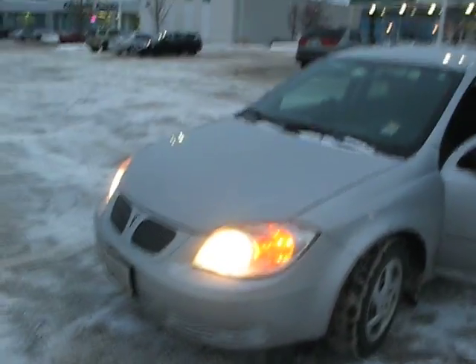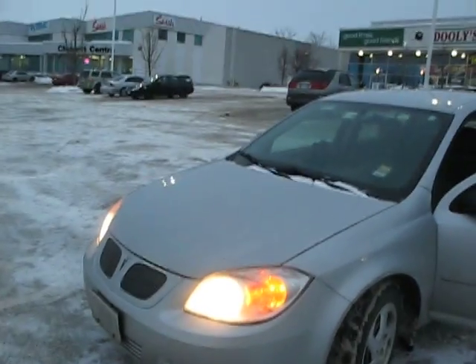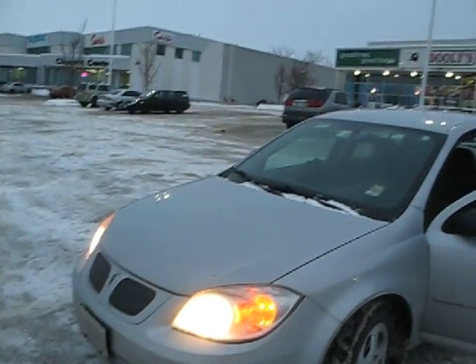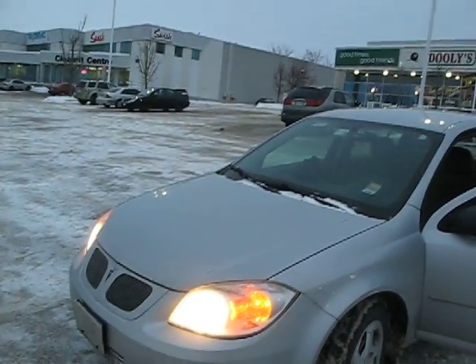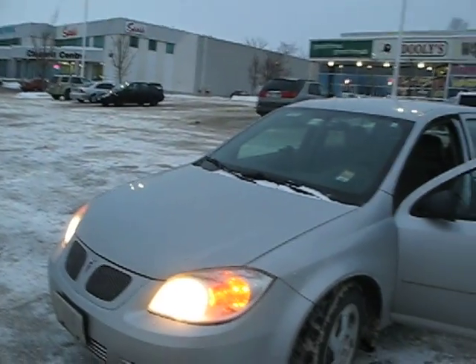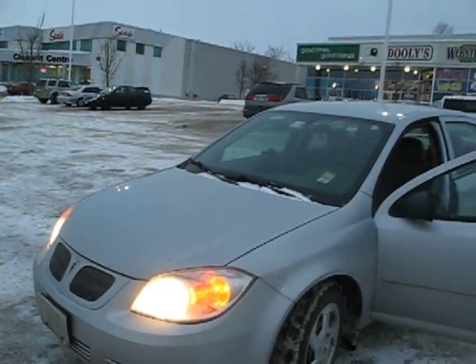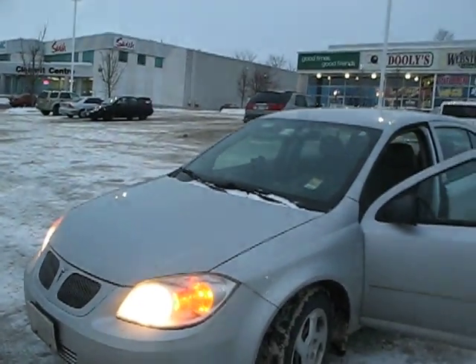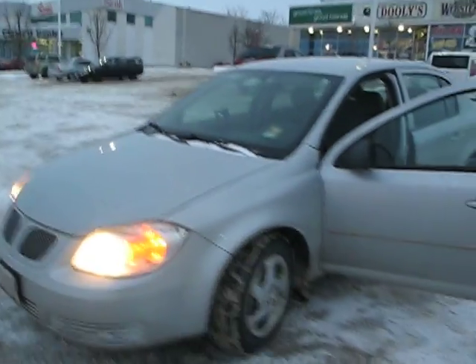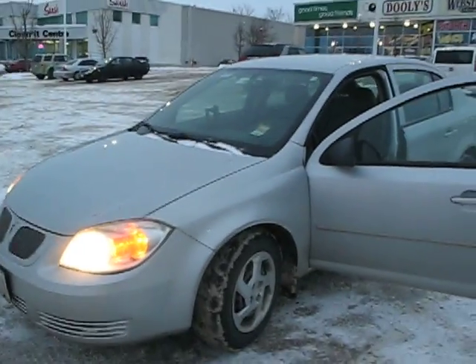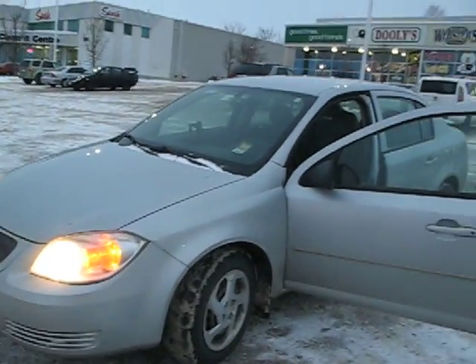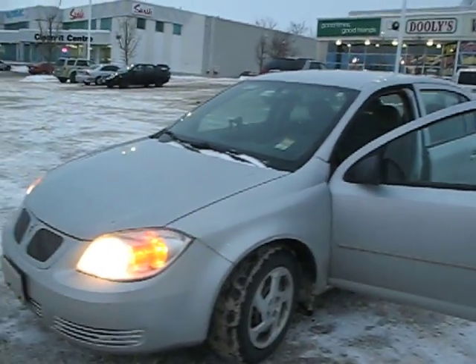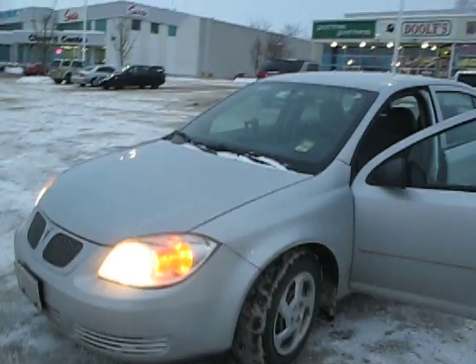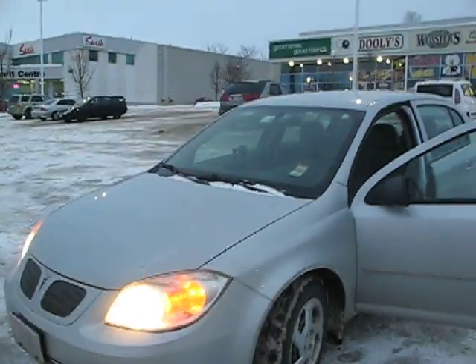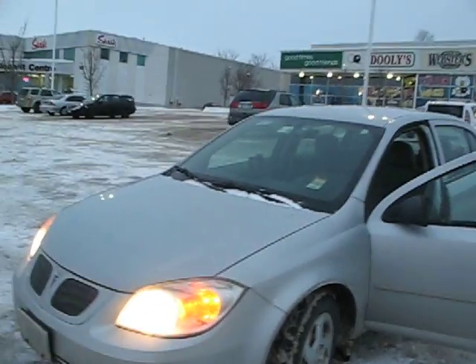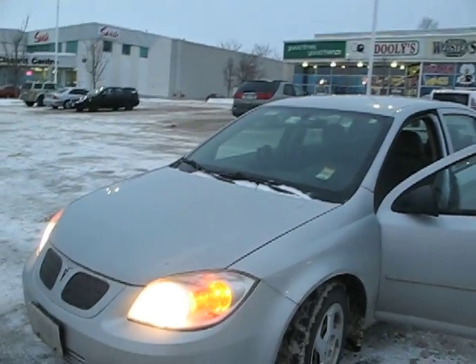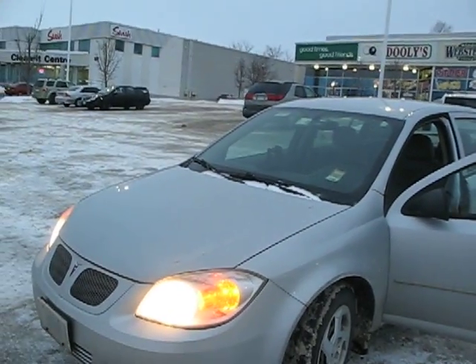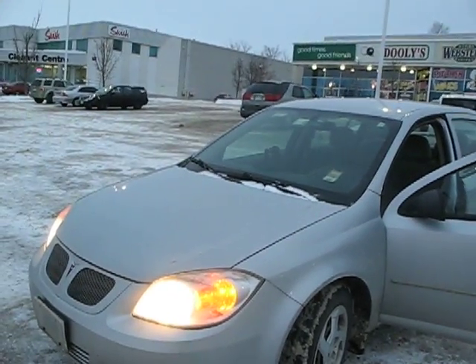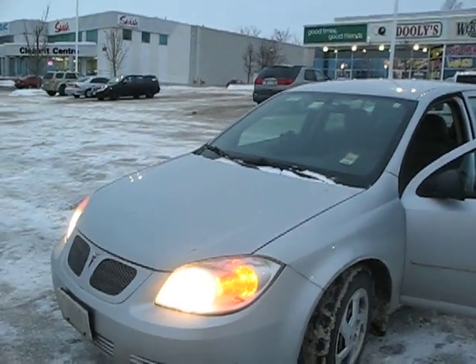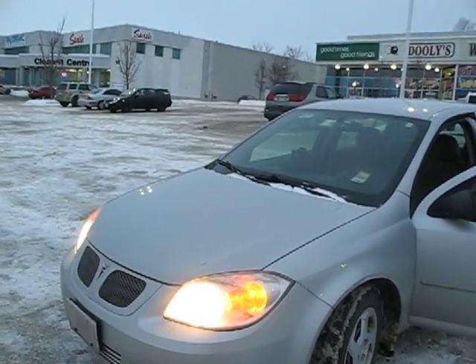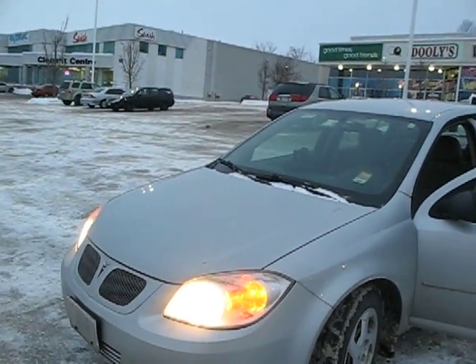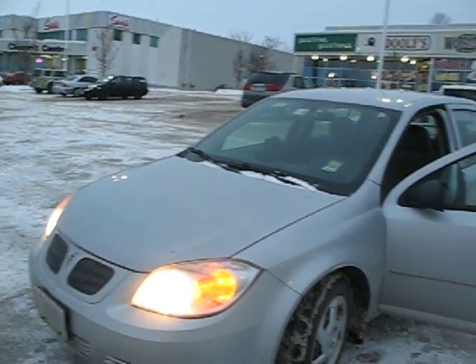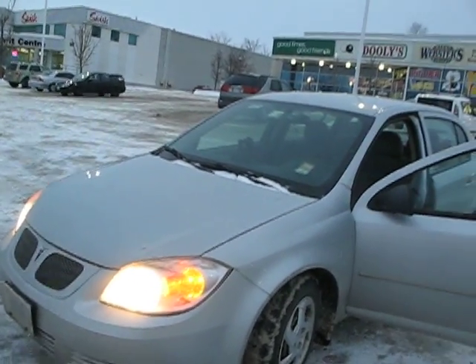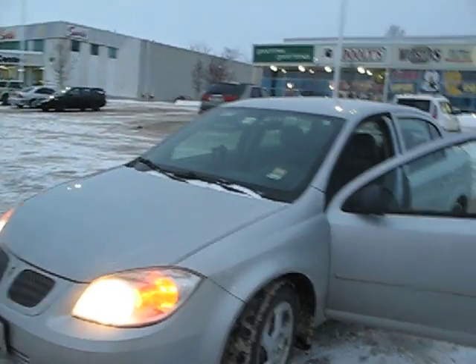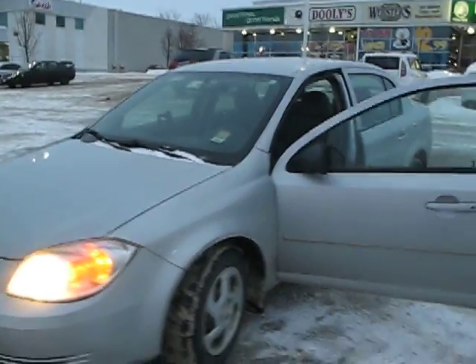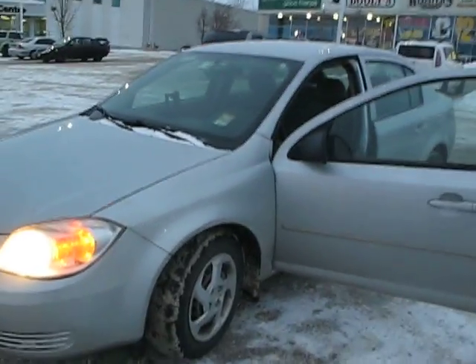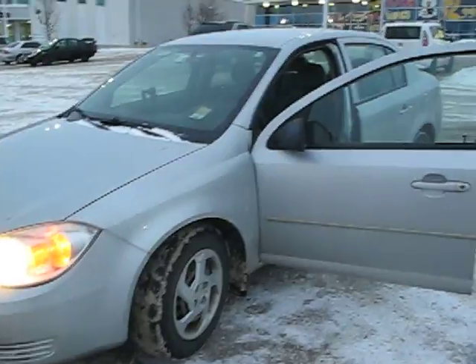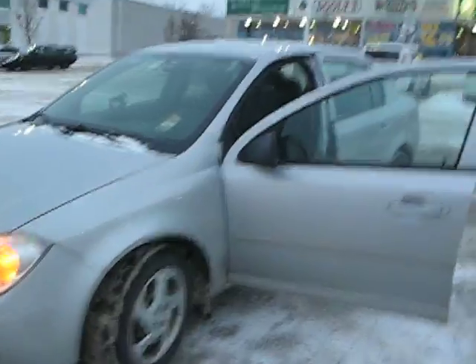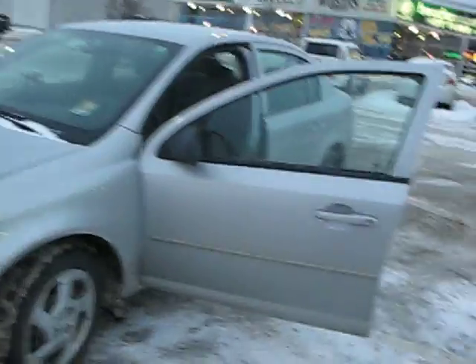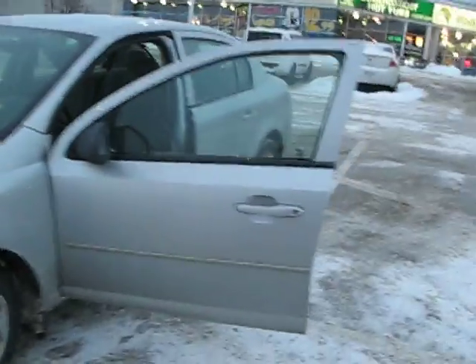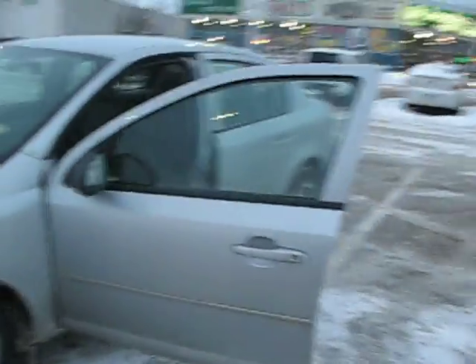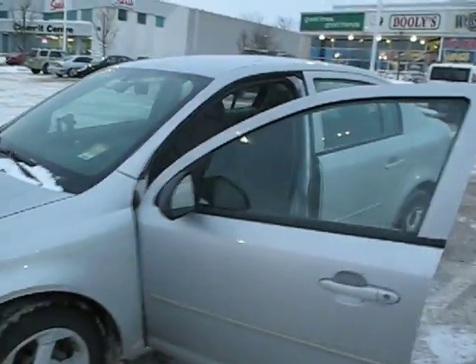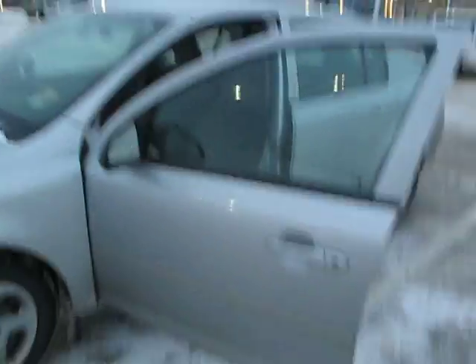Hi there, this is Matt, BA3MDE, just showing off my updated setup in my 2005 Pontiac Pursuit. Let's take a look inside.